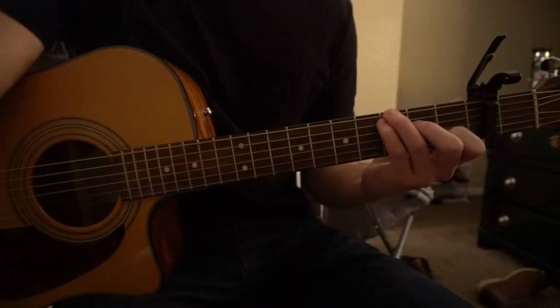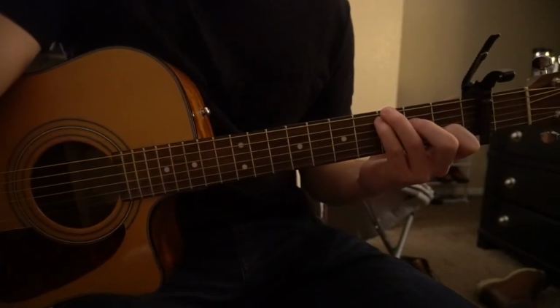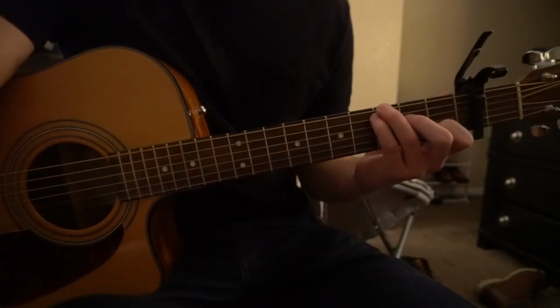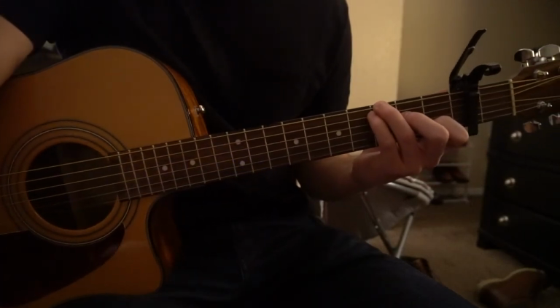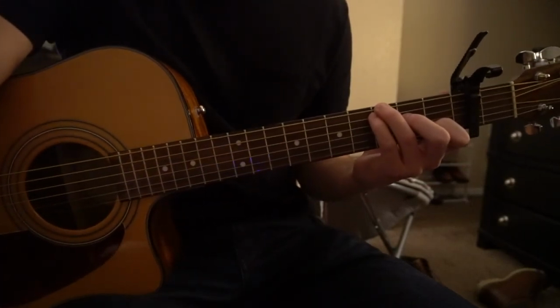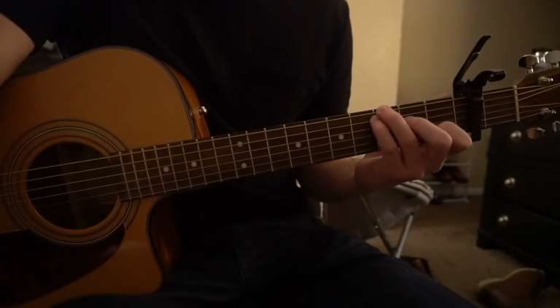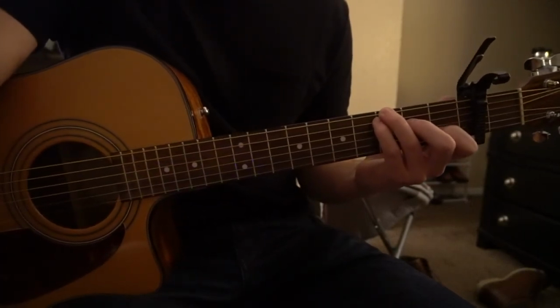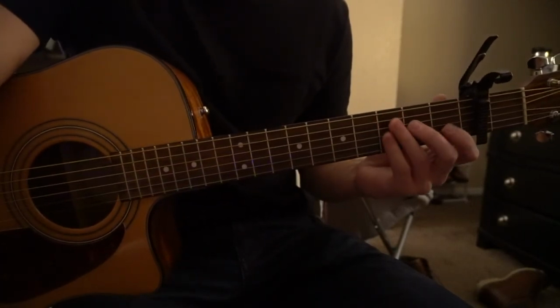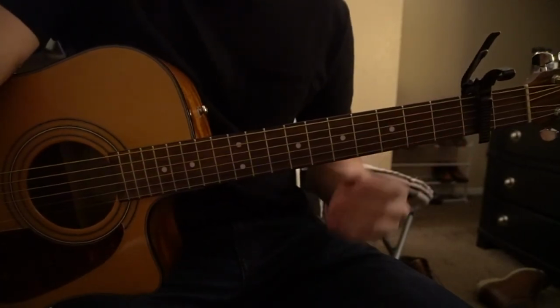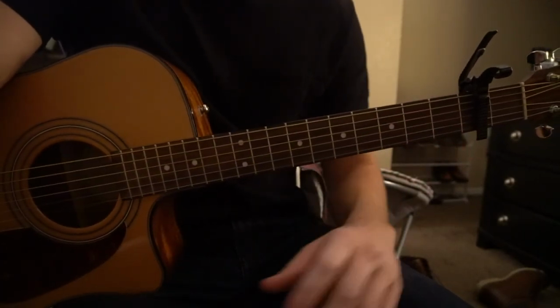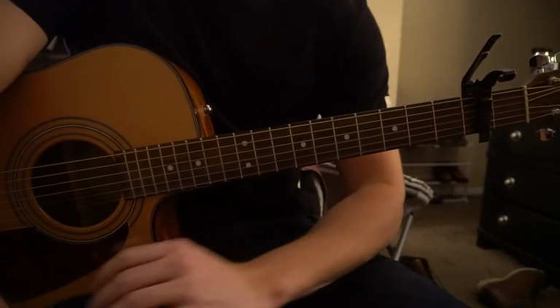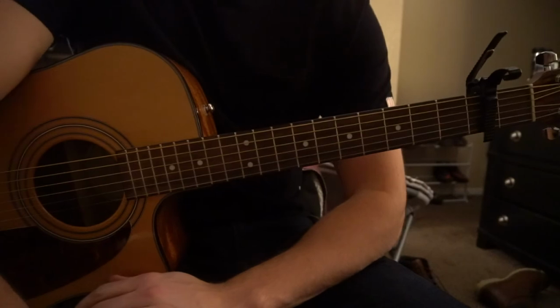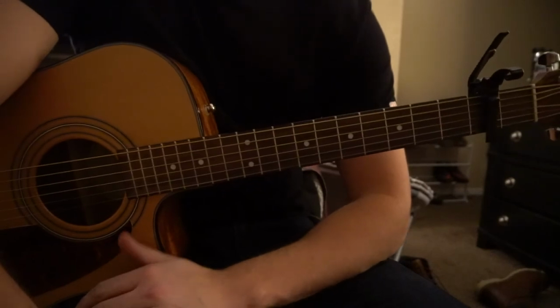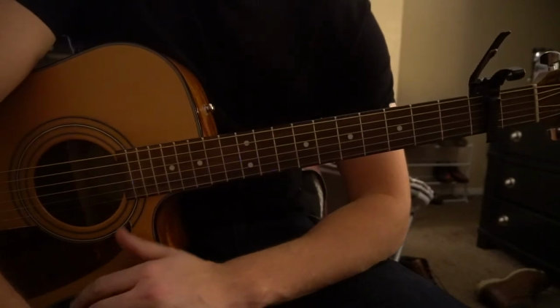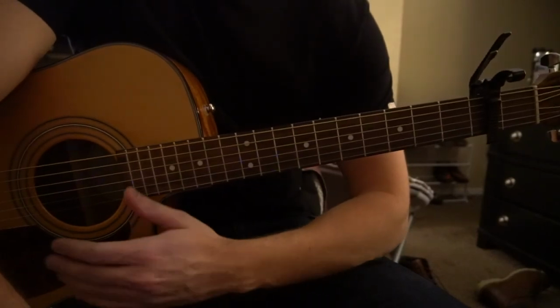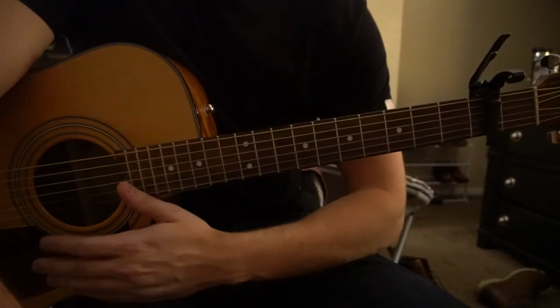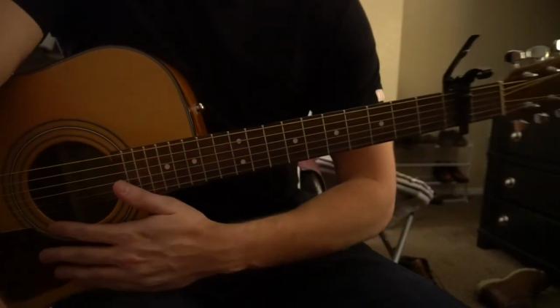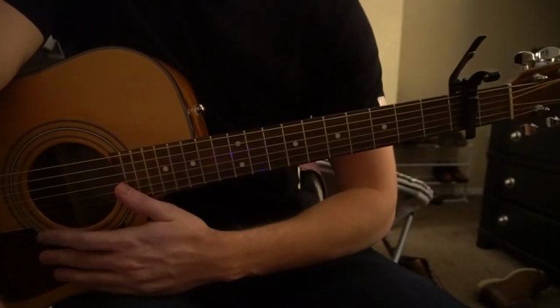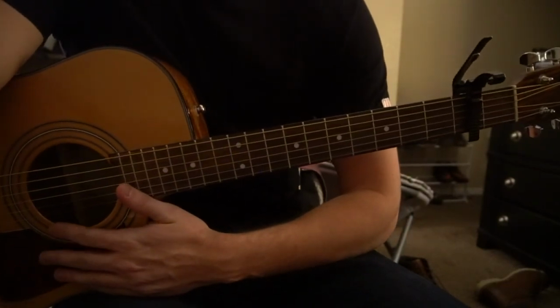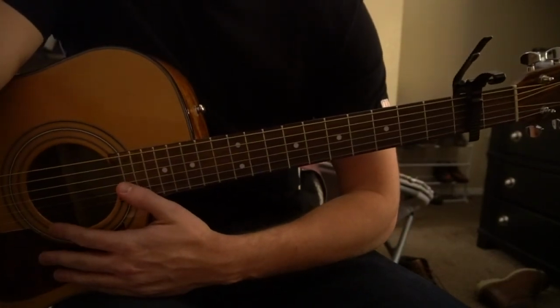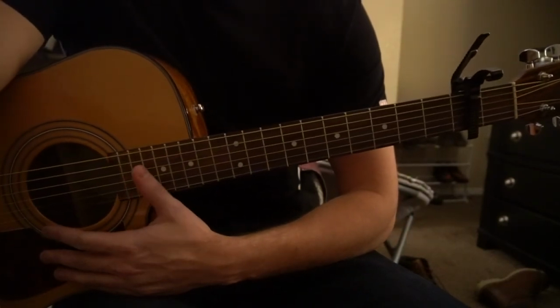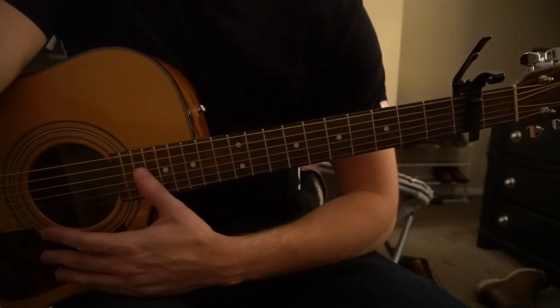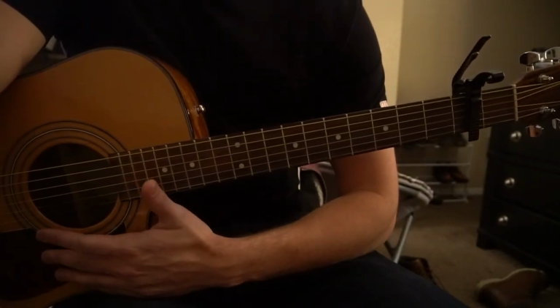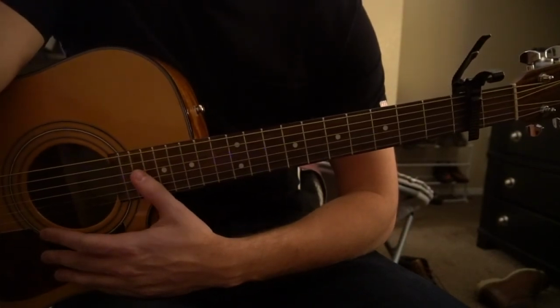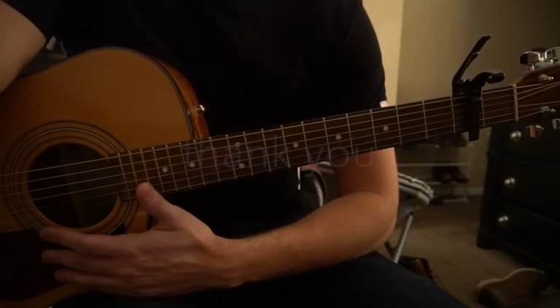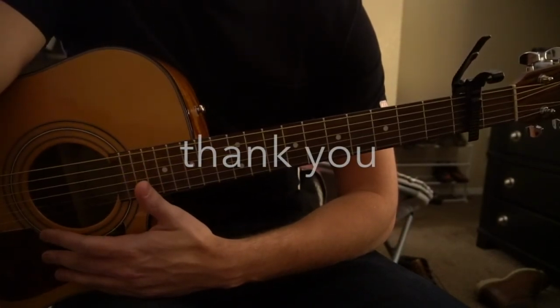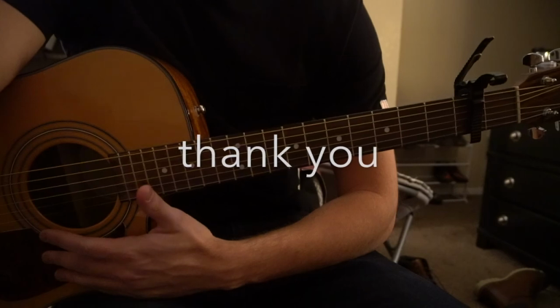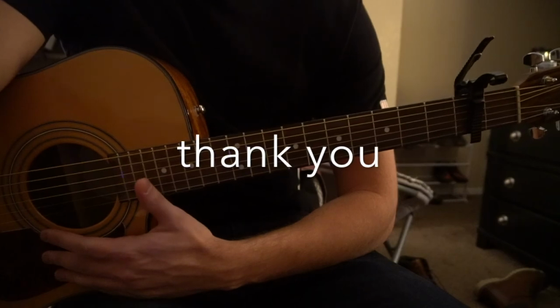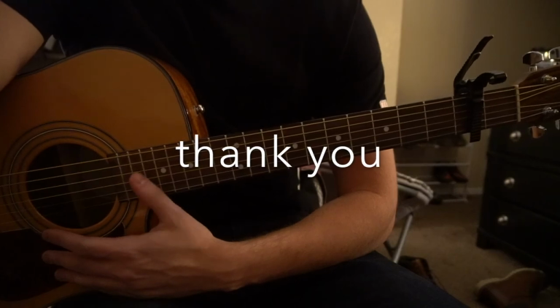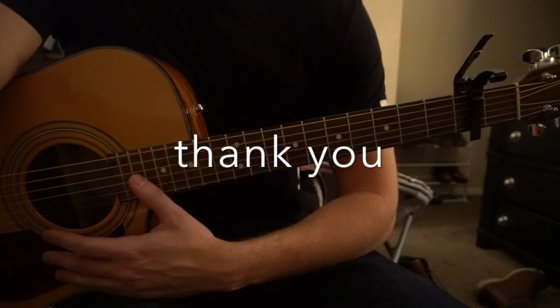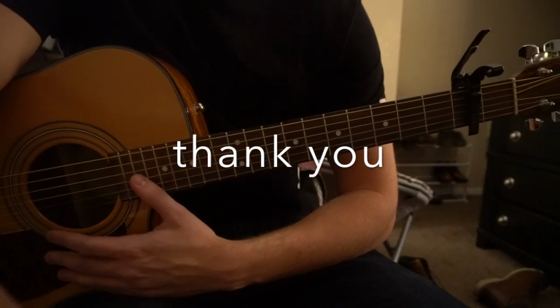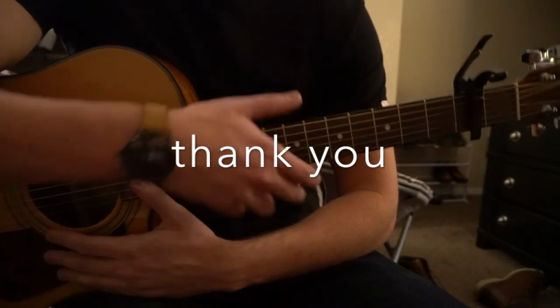And that's all there is to it — it's a pretty simple song. I did go through that all pretty quickly, so if you have questions go ahead and comment below. If you'd like to see more tutorials, please subscribe to my channel. Thanks for watching.